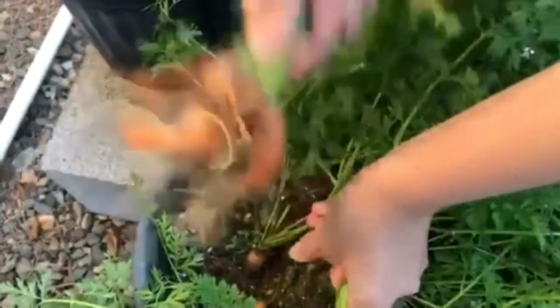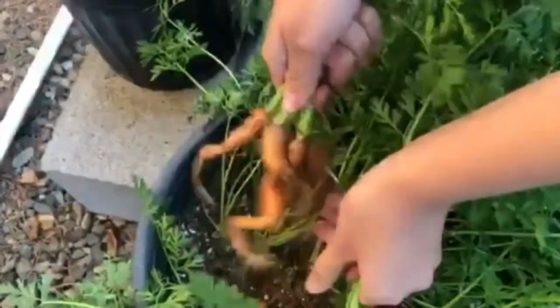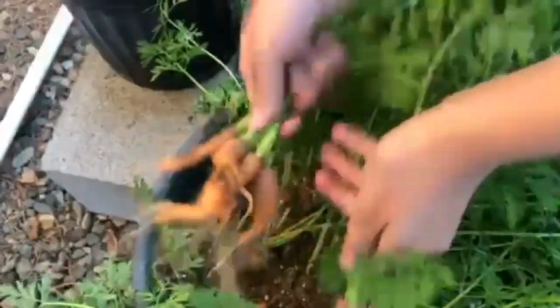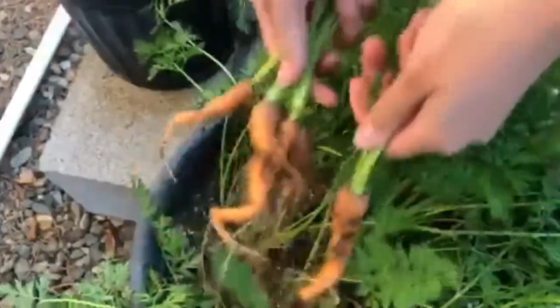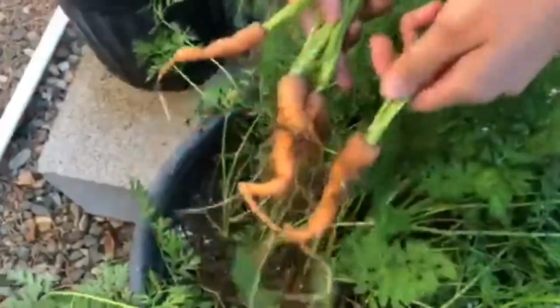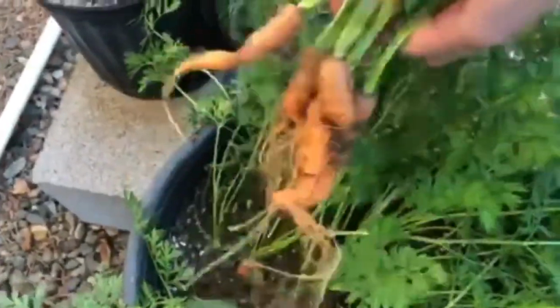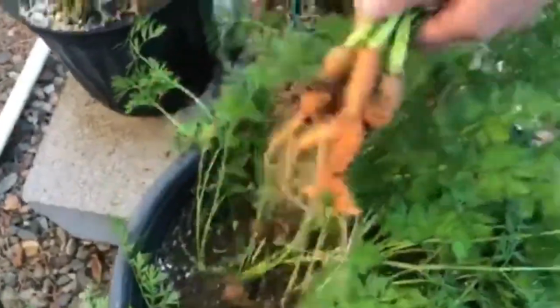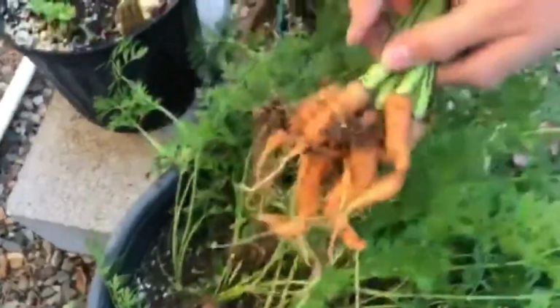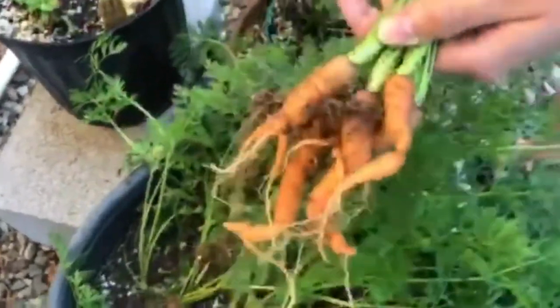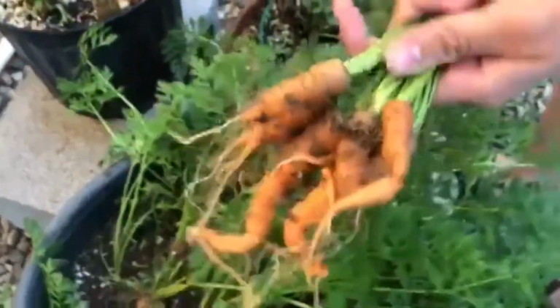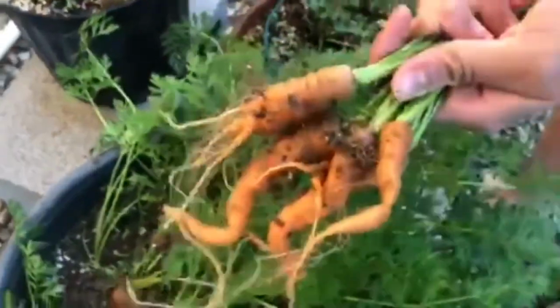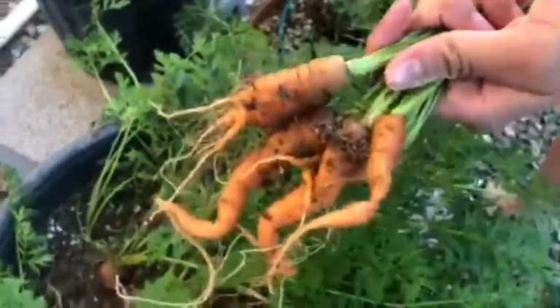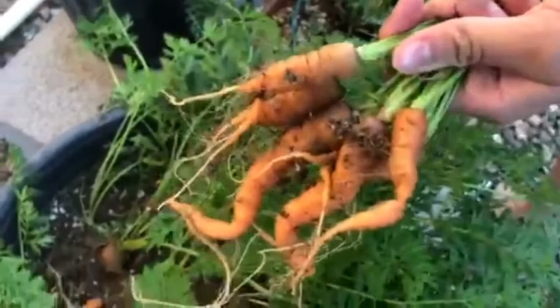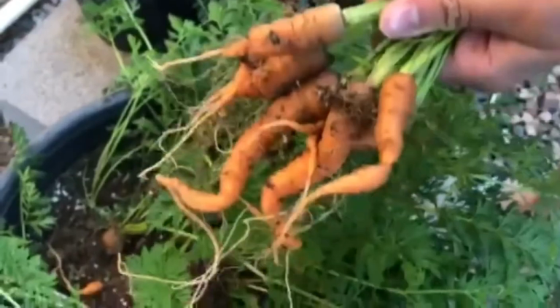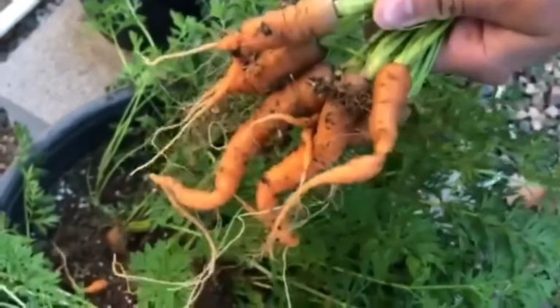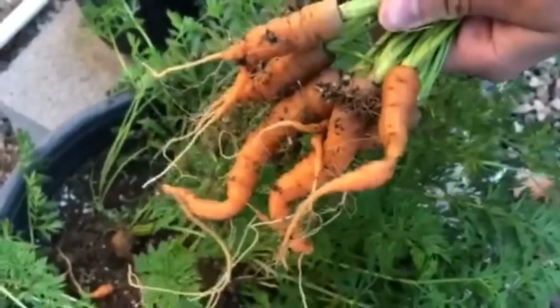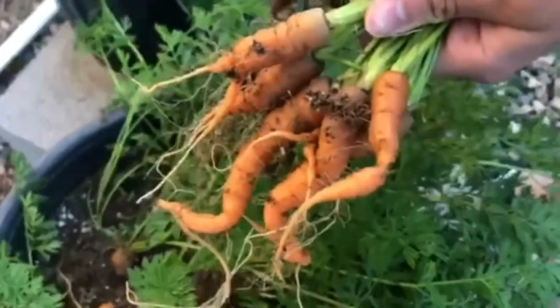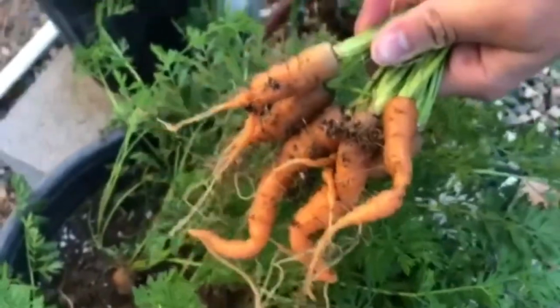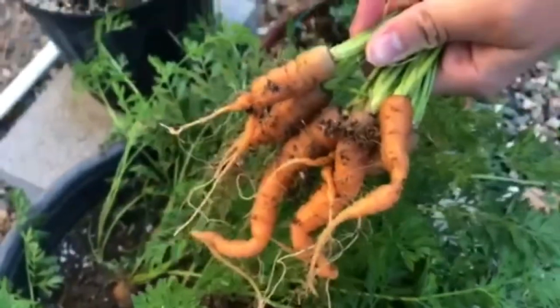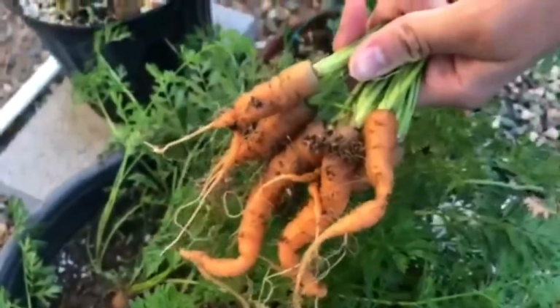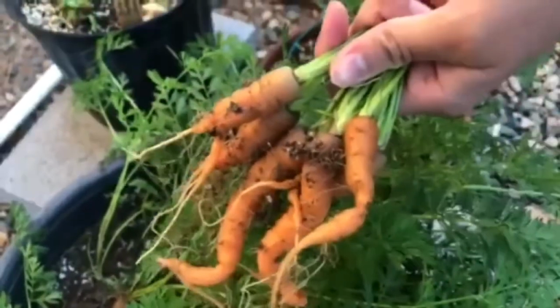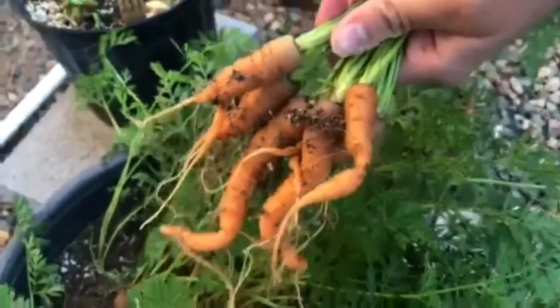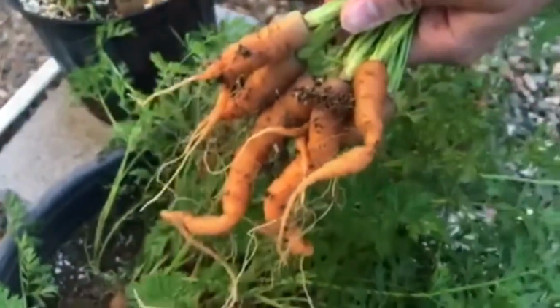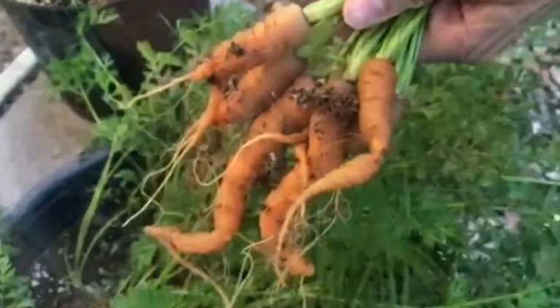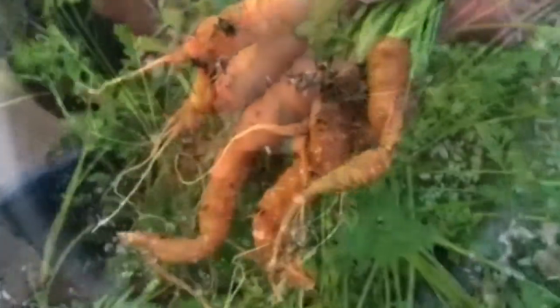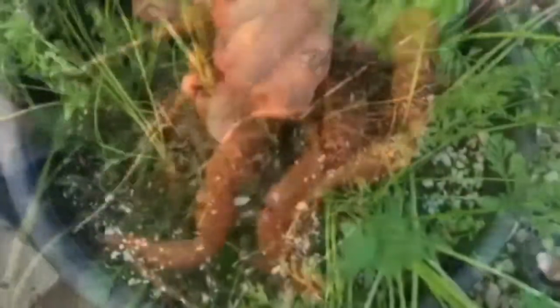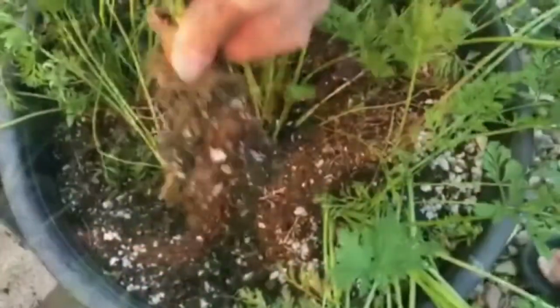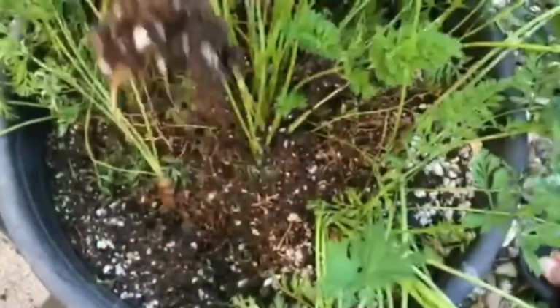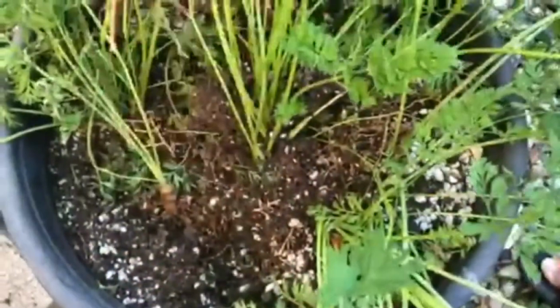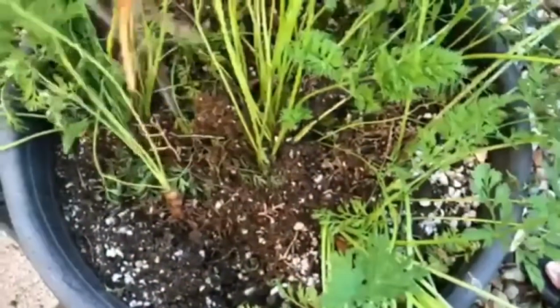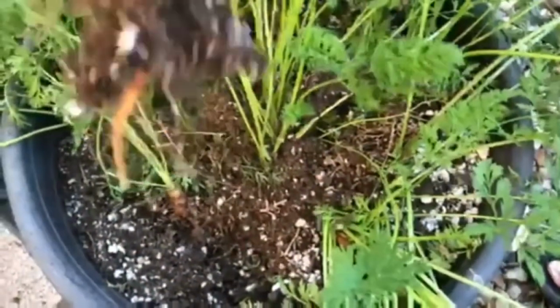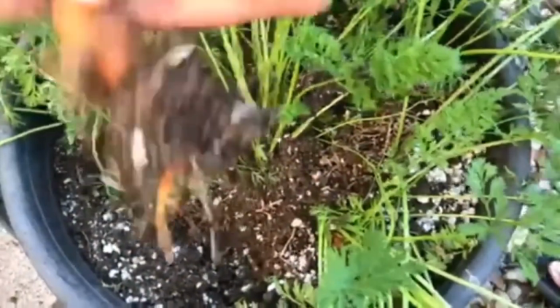This is how they look. We'll try to do better next year. Despite their weird shape, they still taste very good.